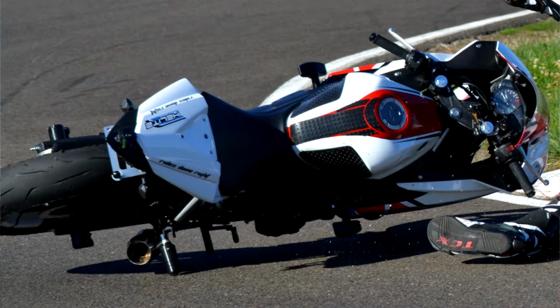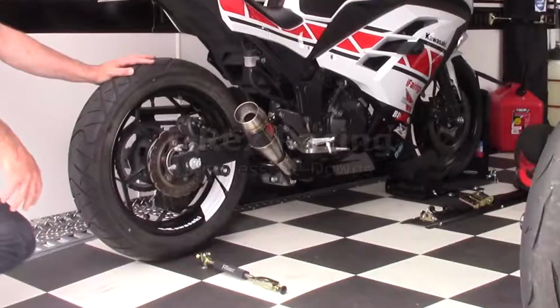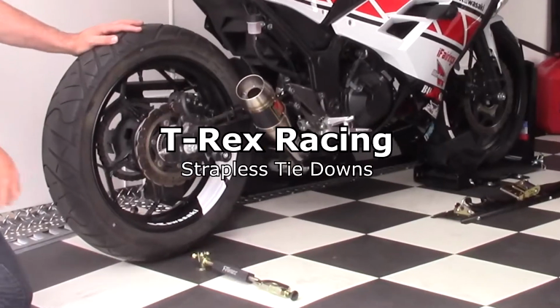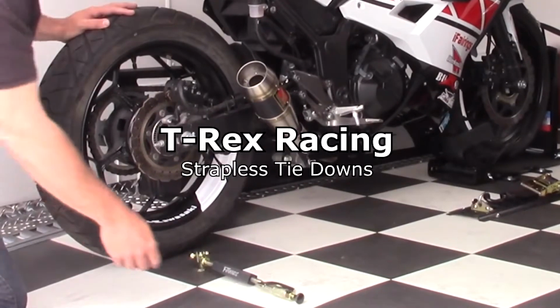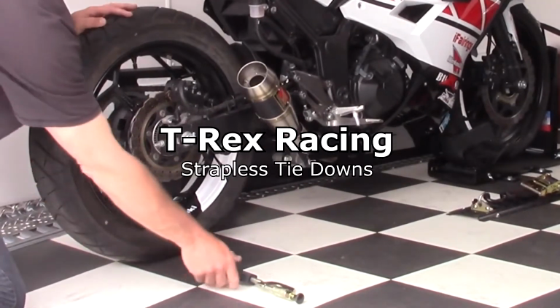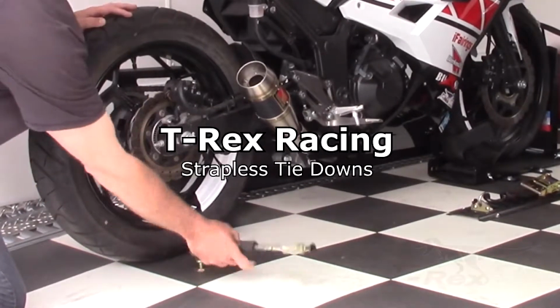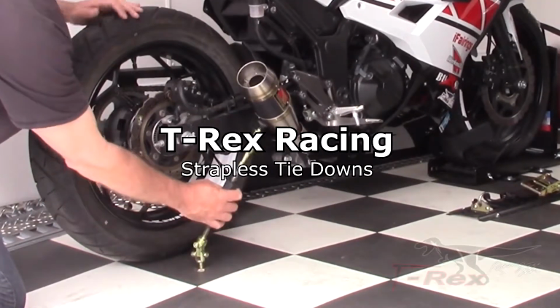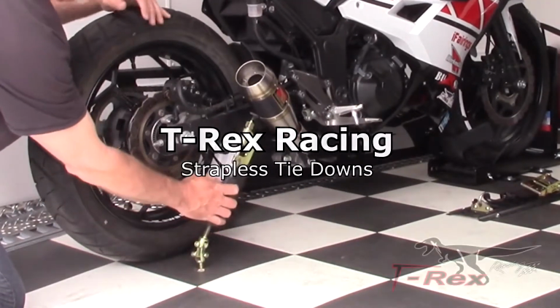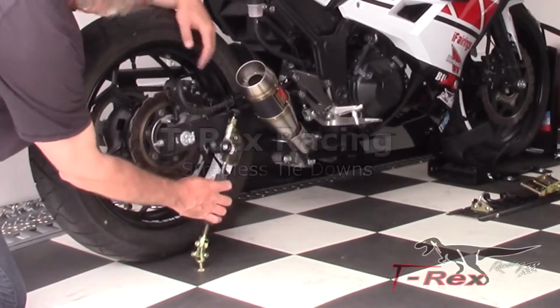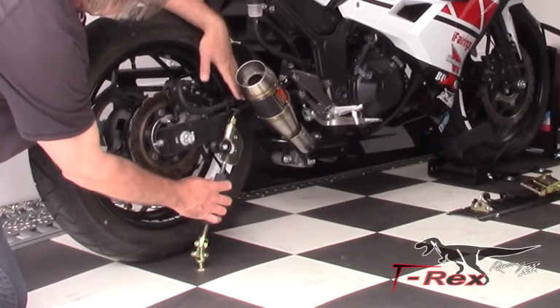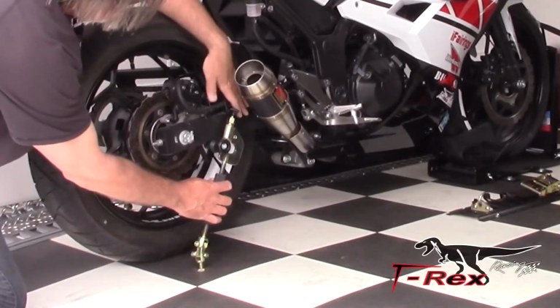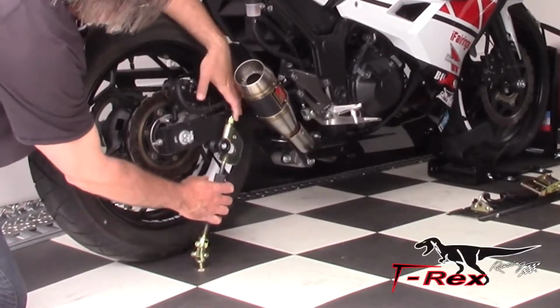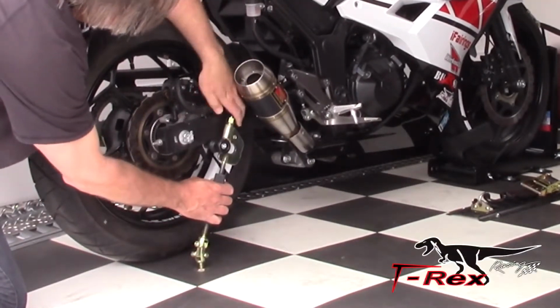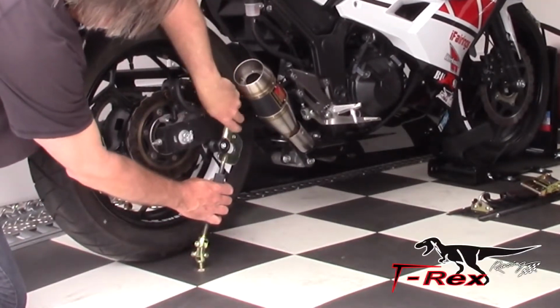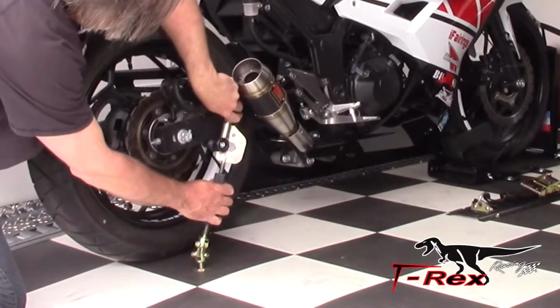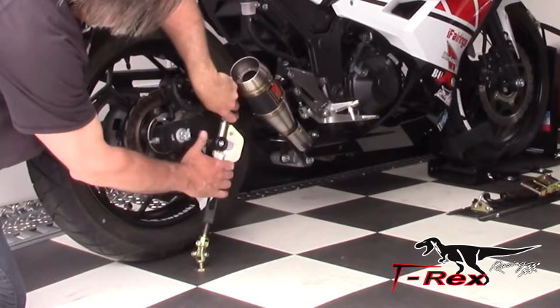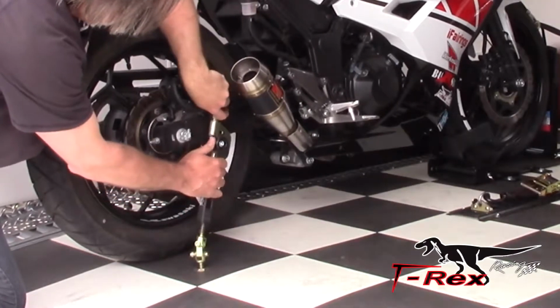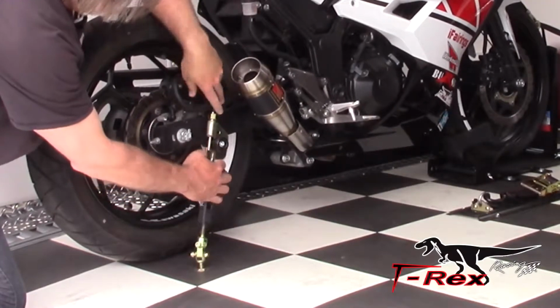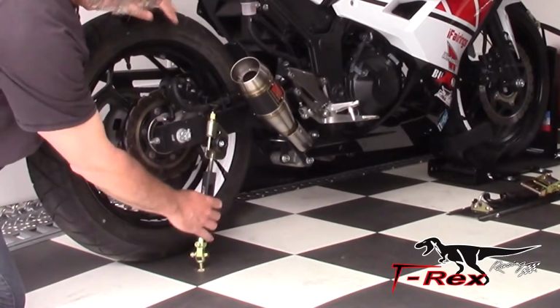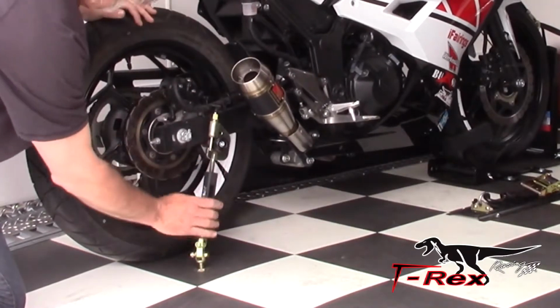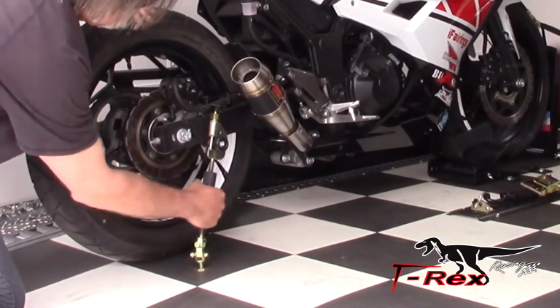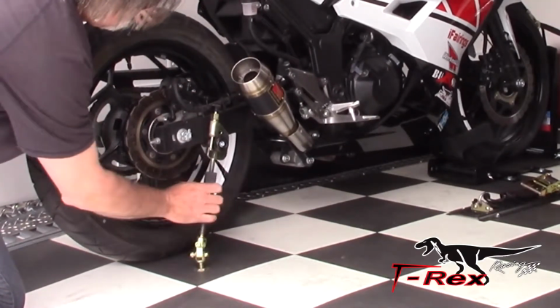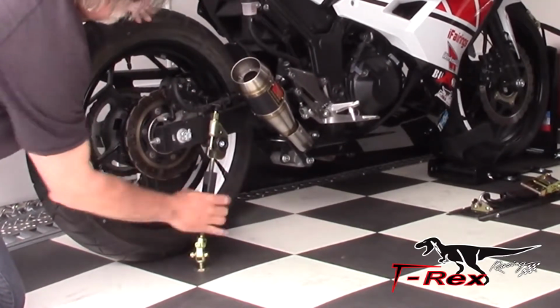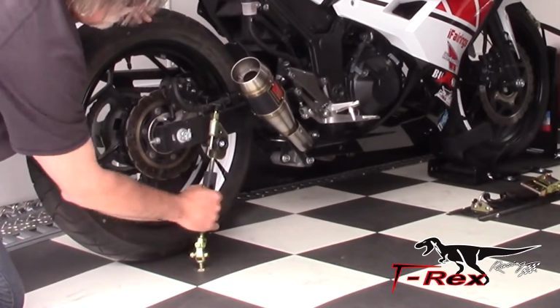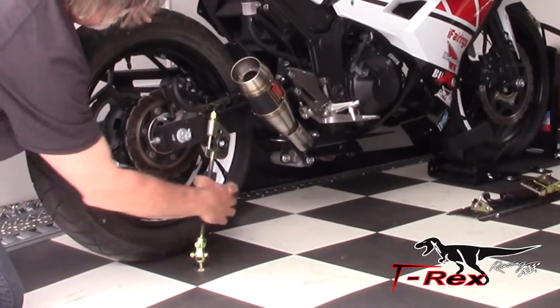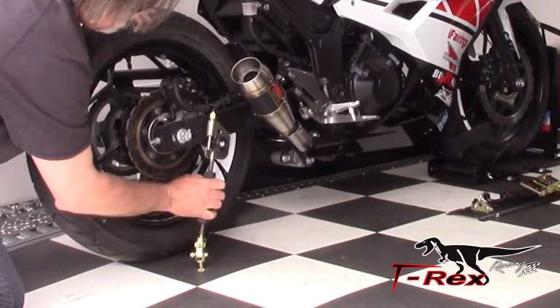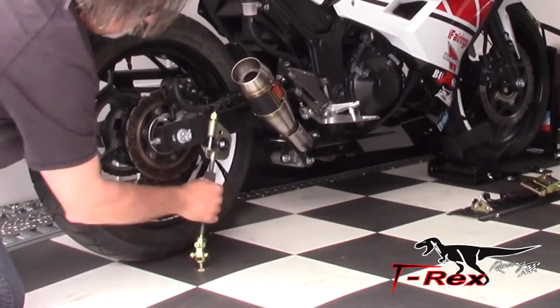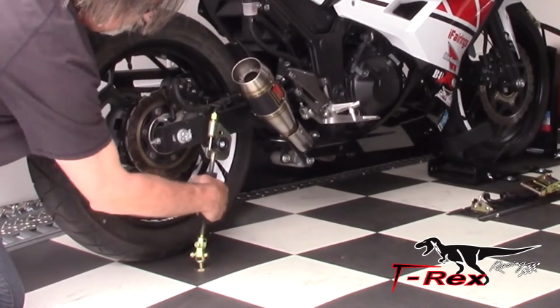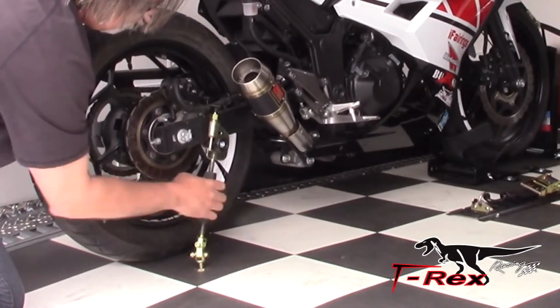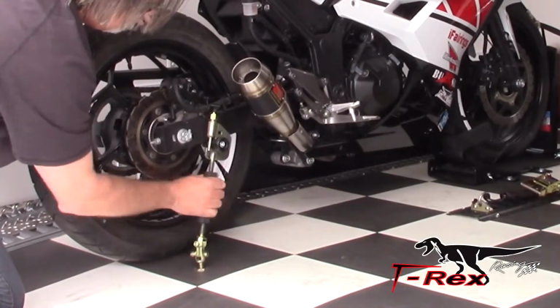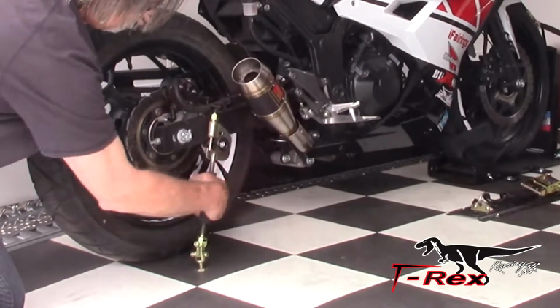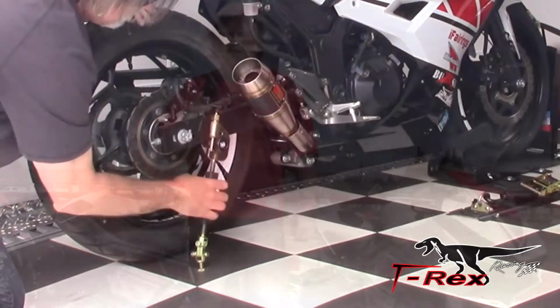I also went with their strapless trailer system that lets me ride in and strap down on the spools and not have to use straps. So loving that system.